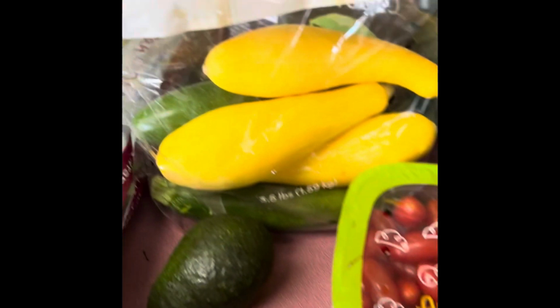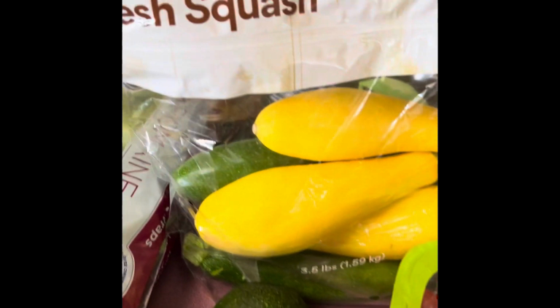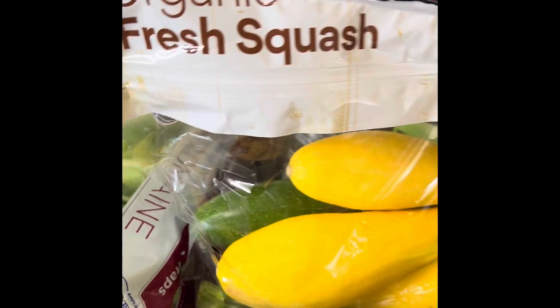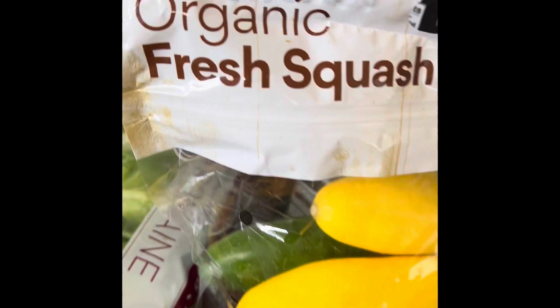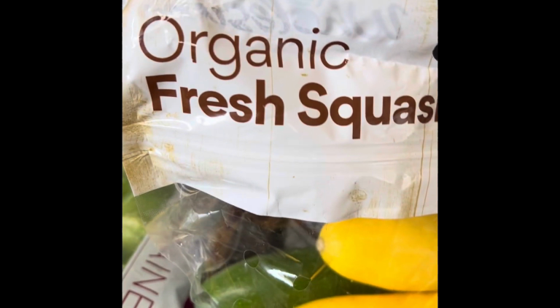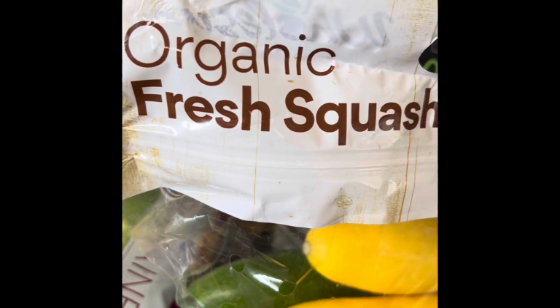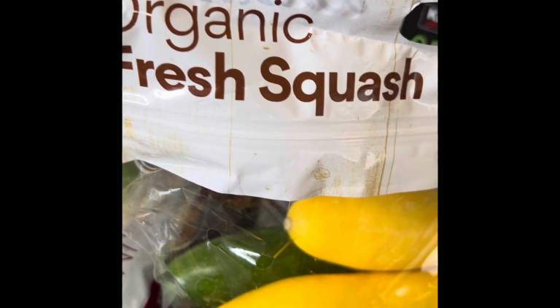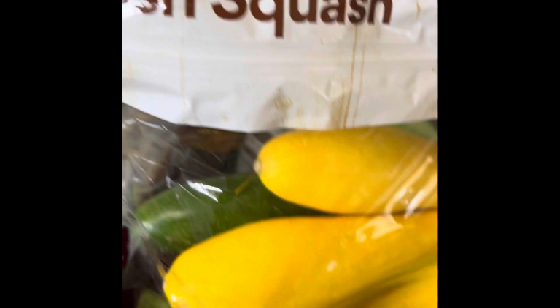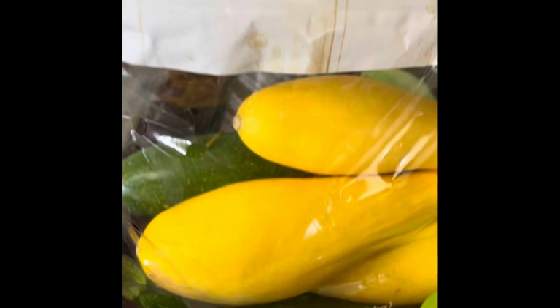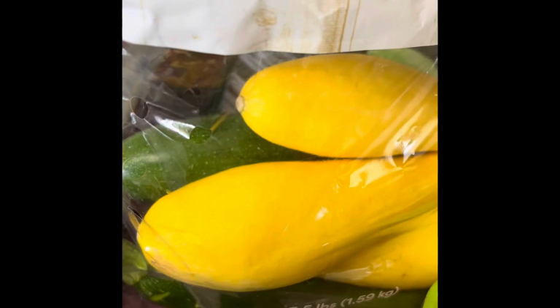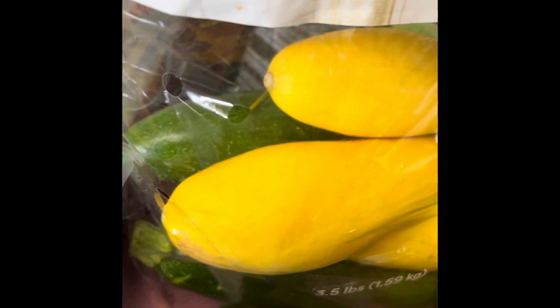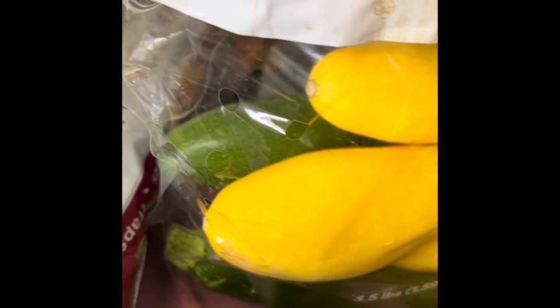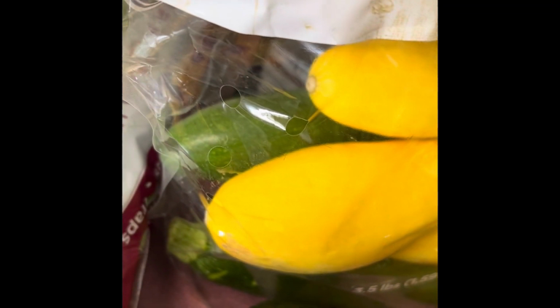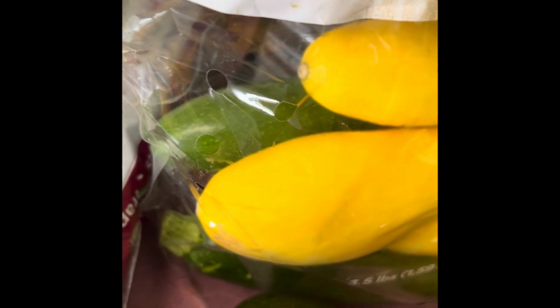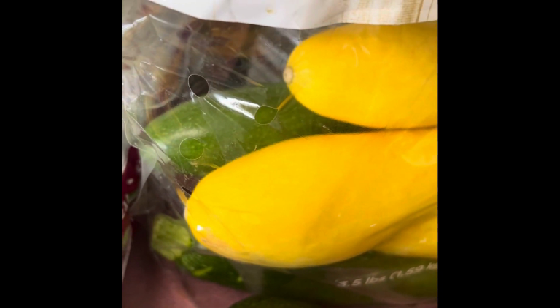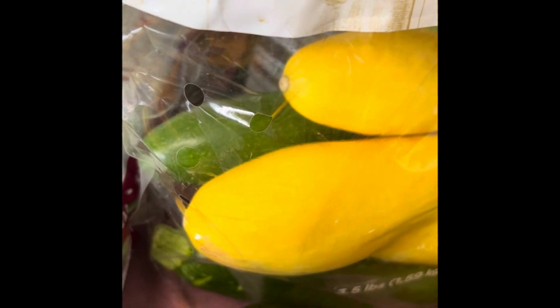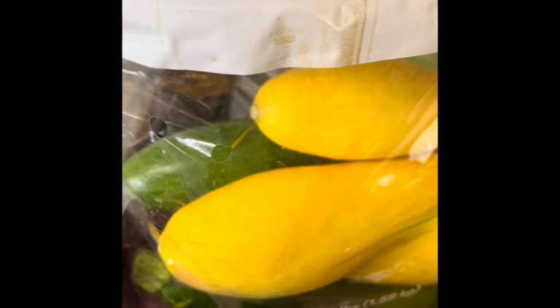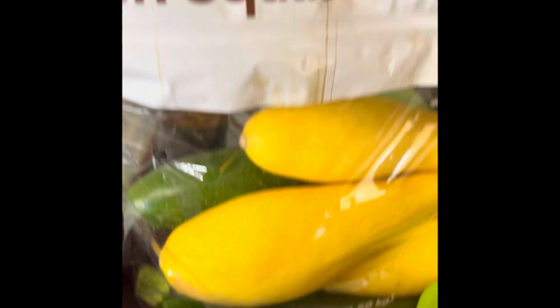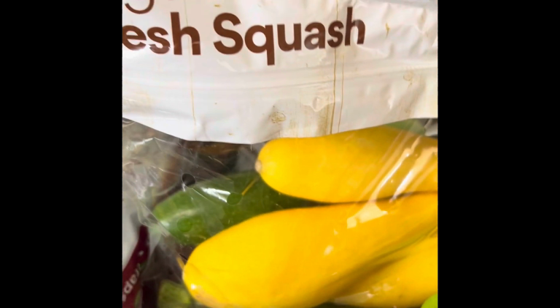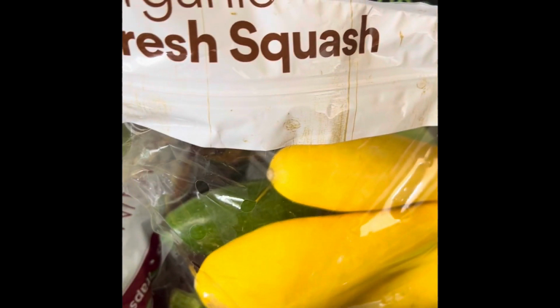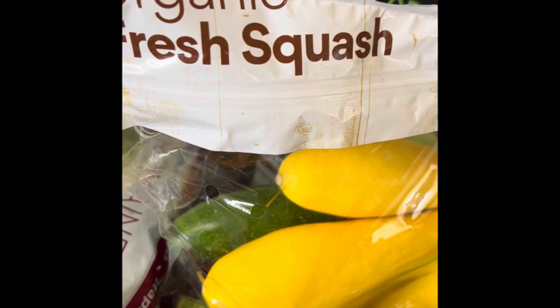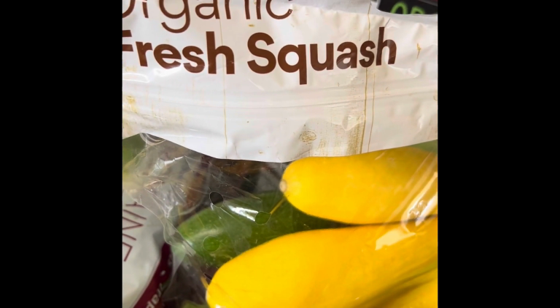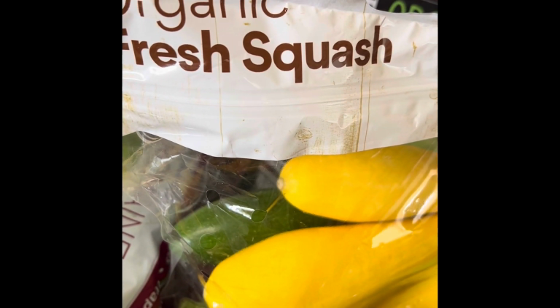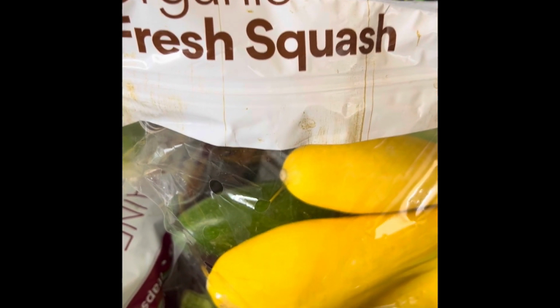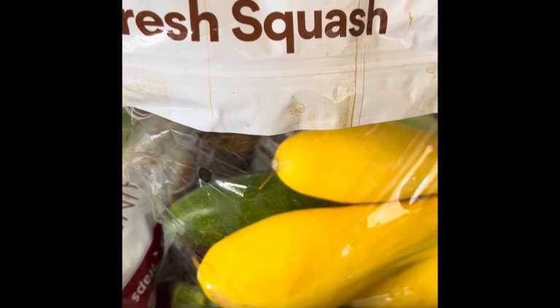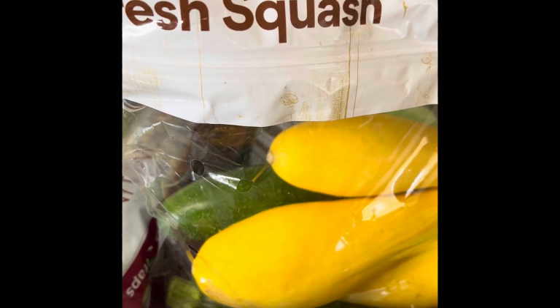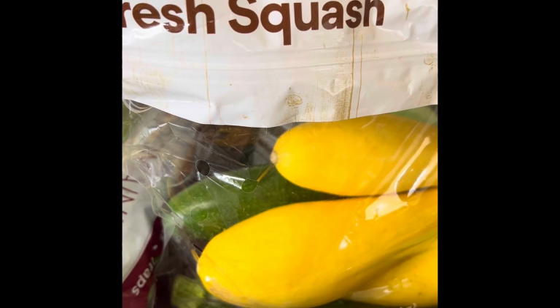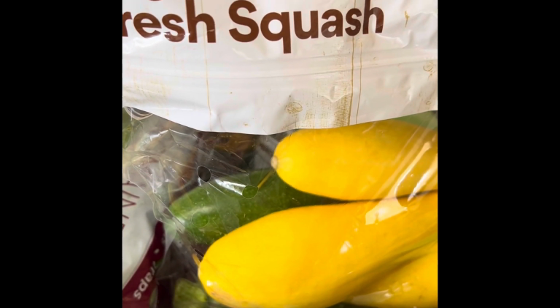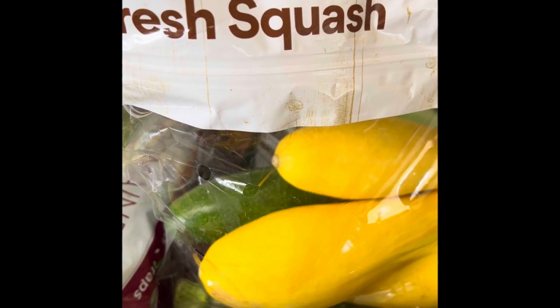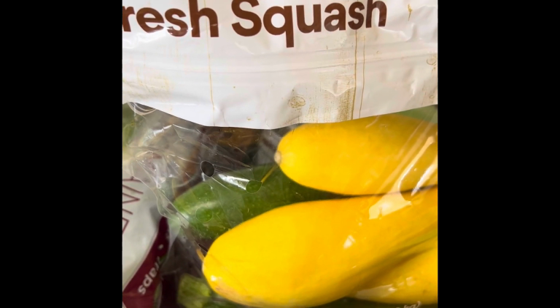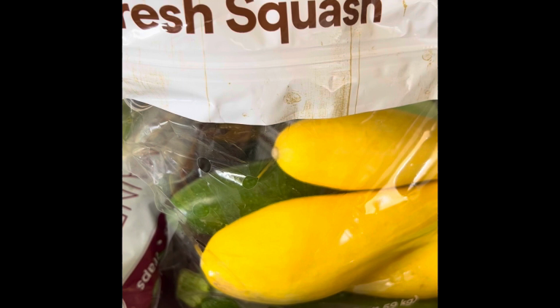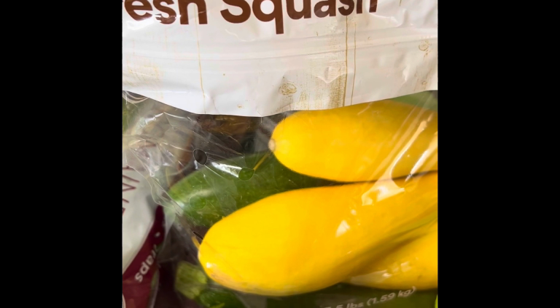Back here we have some organic fresh squash — it's a combination of summer squash and zucchini. This is one of my favorite products from Costco. They are always so good and always in such good shape.